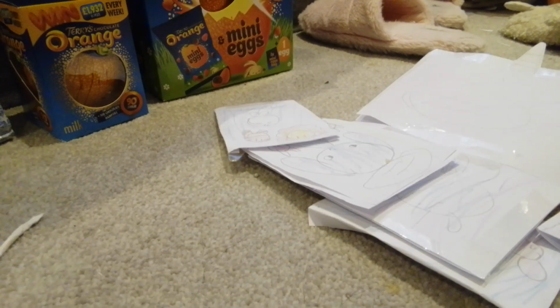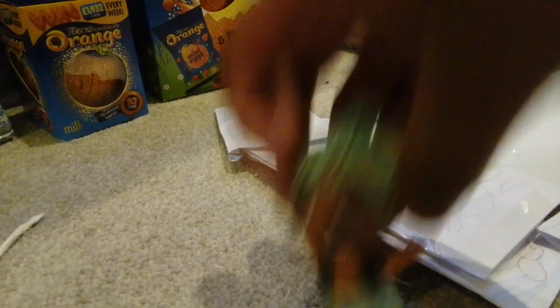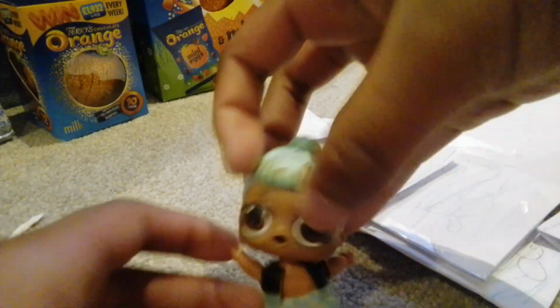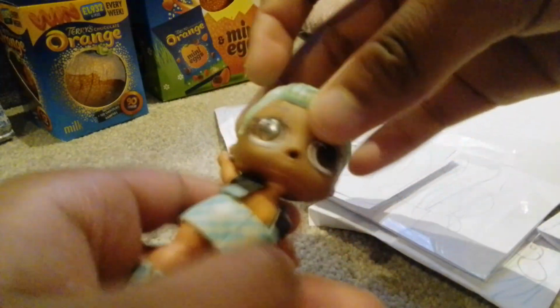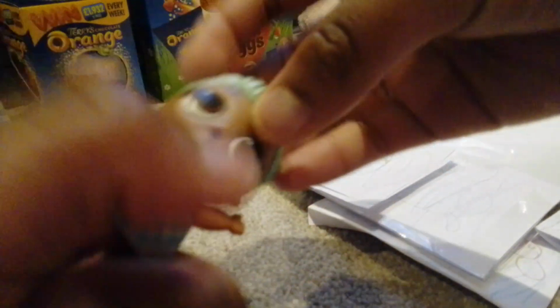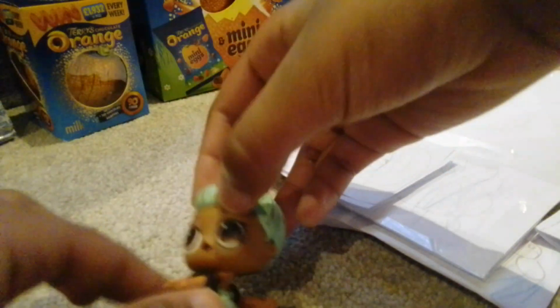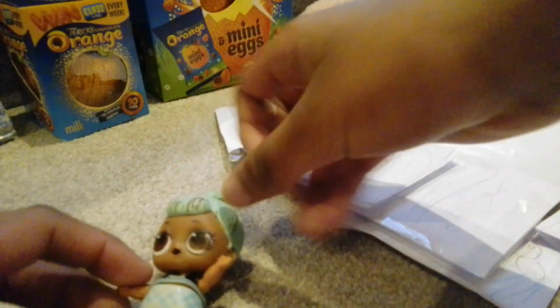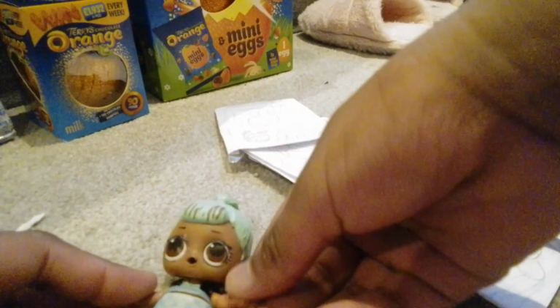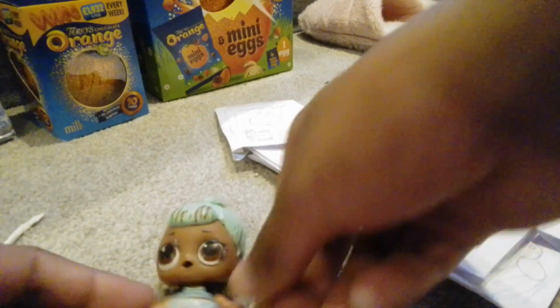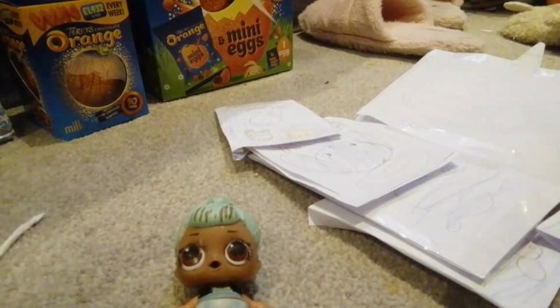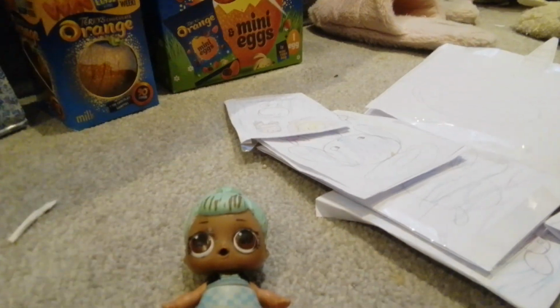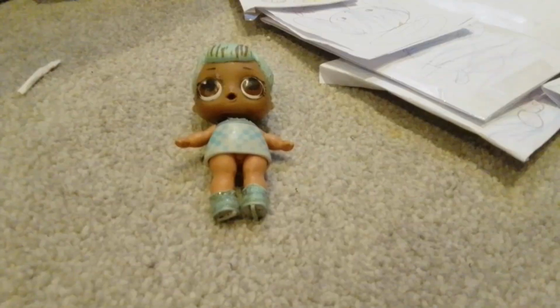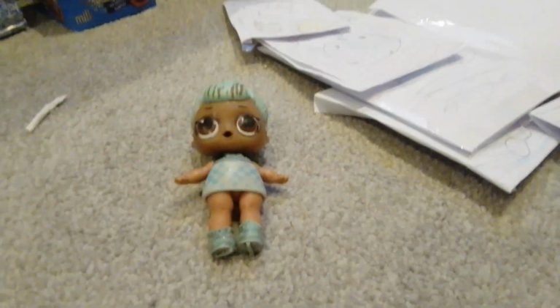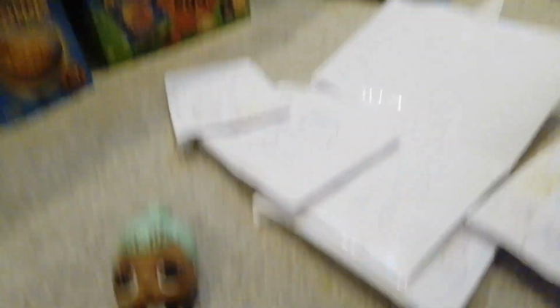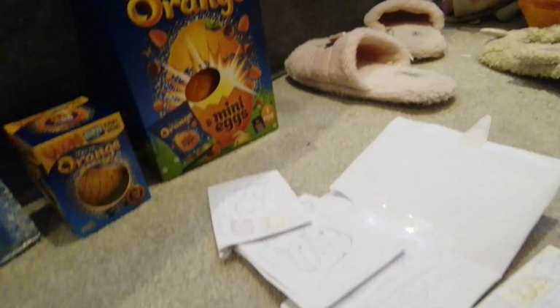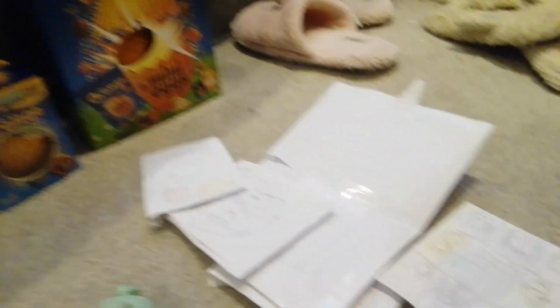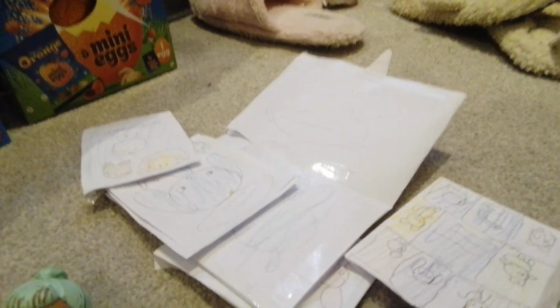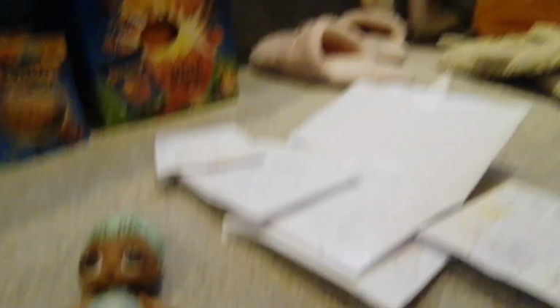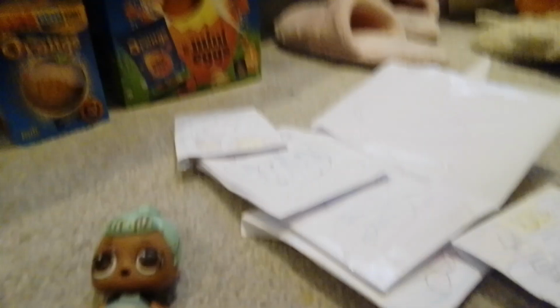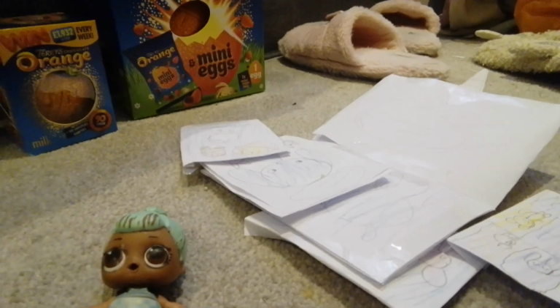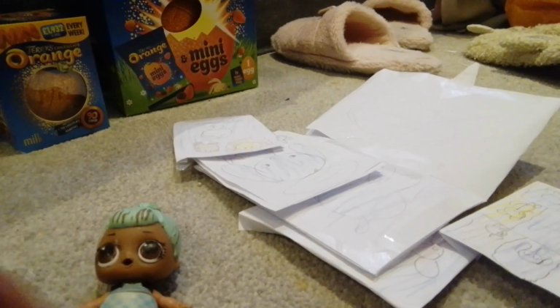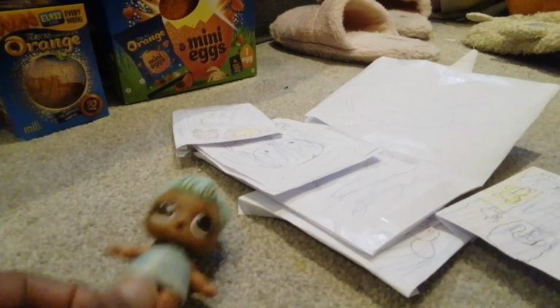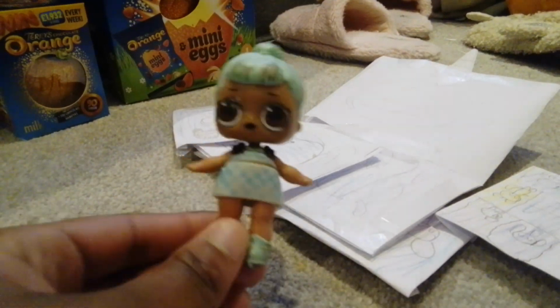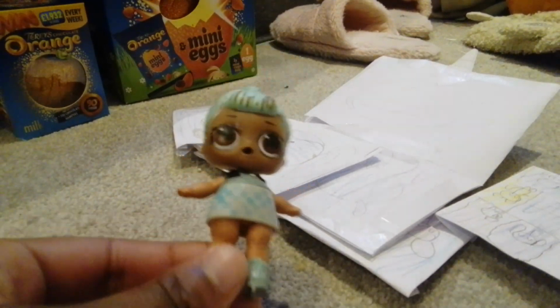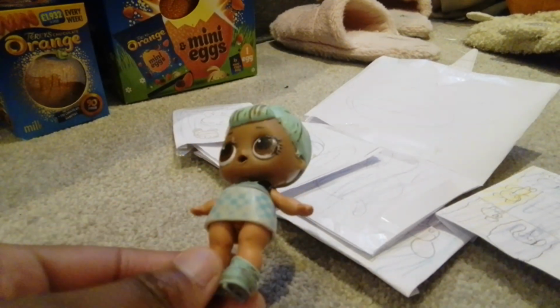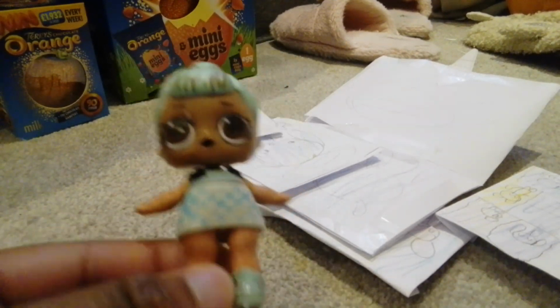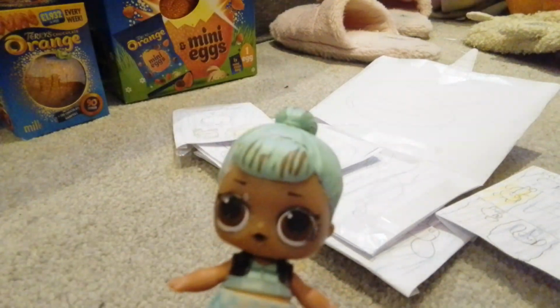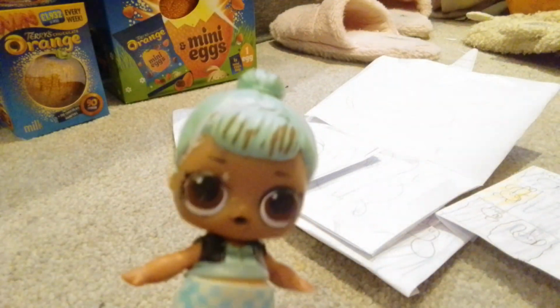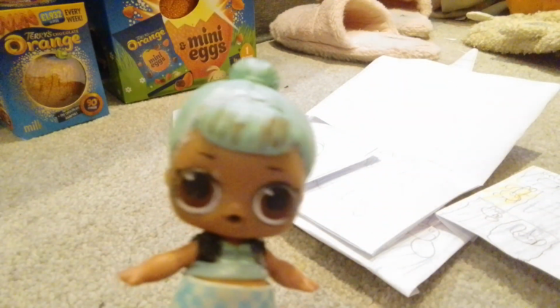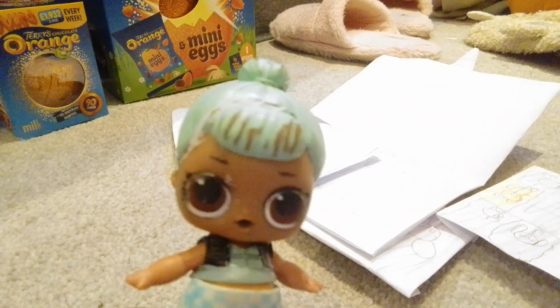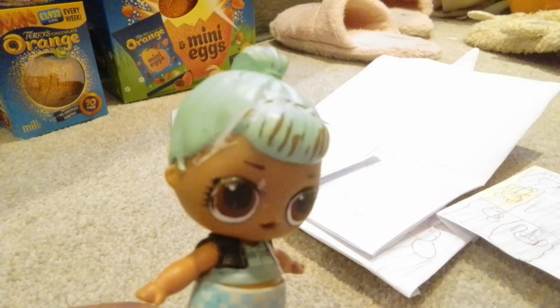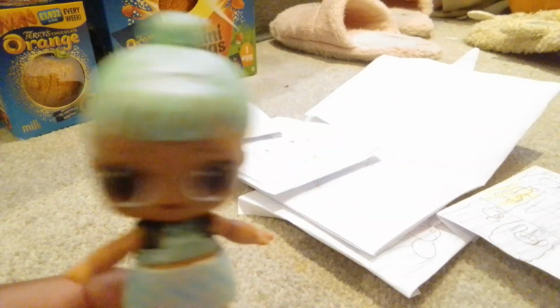Hey guys! It's me, Nanya! Welcome back to Toy Reviews, and today we are looking at an Easter special. And yes, I know I'm doing it a little bit late, but still.